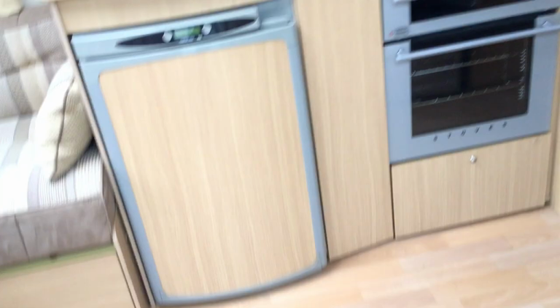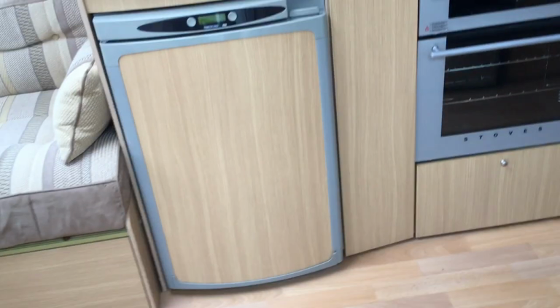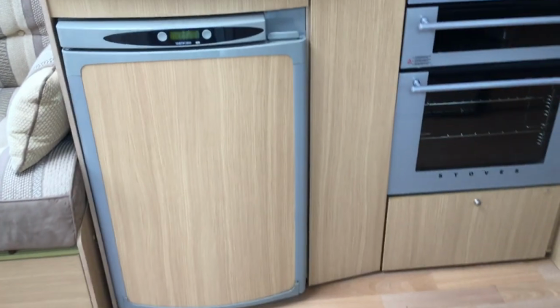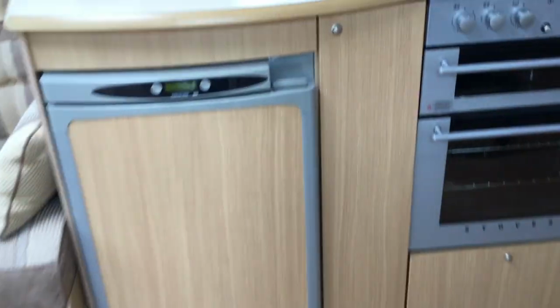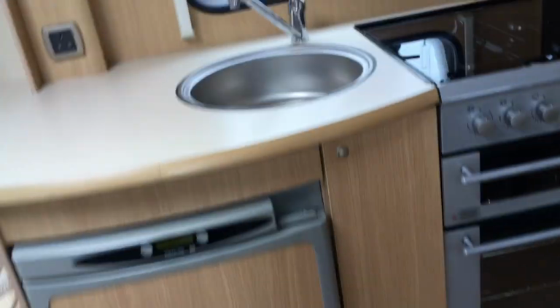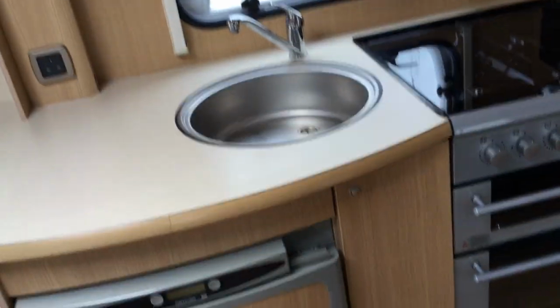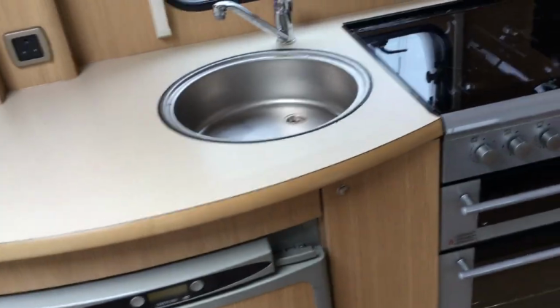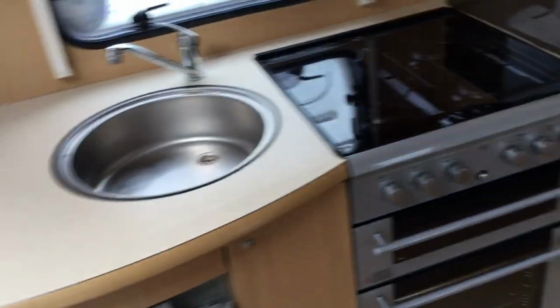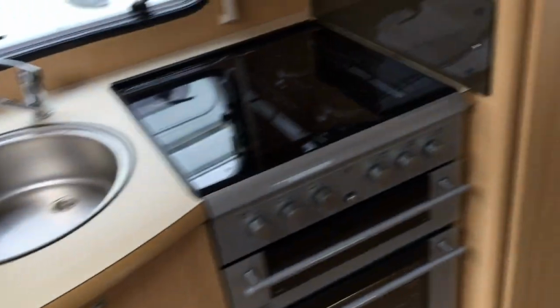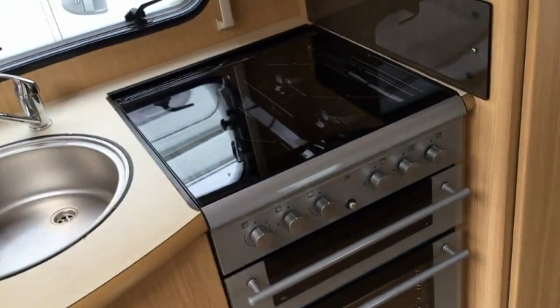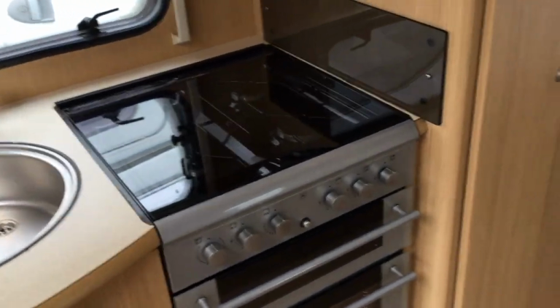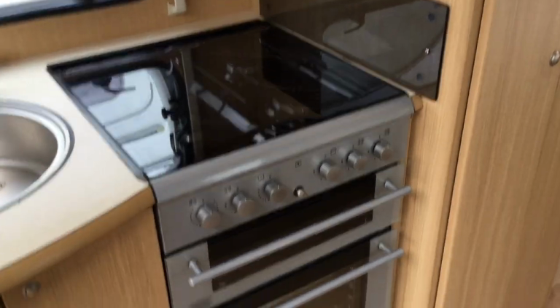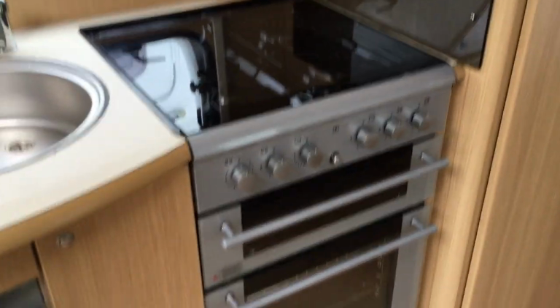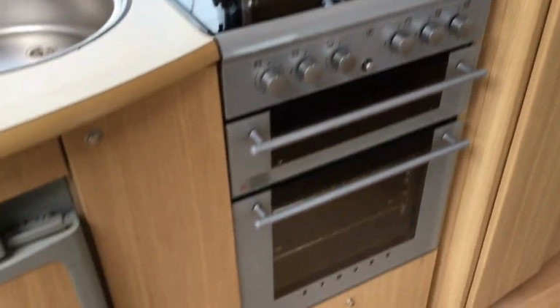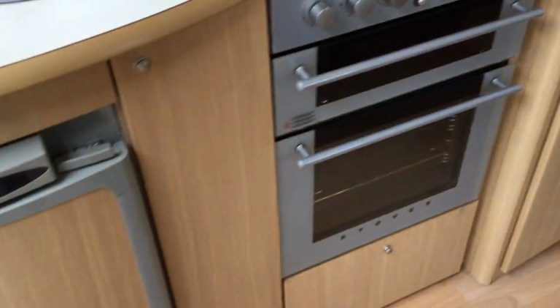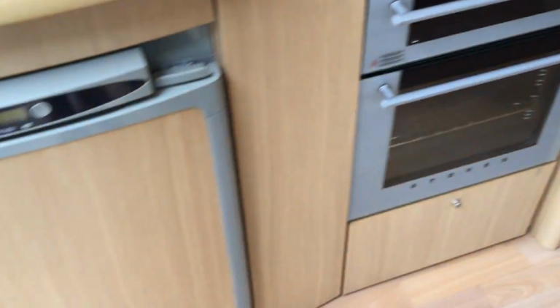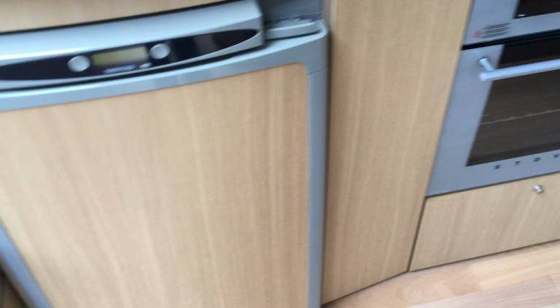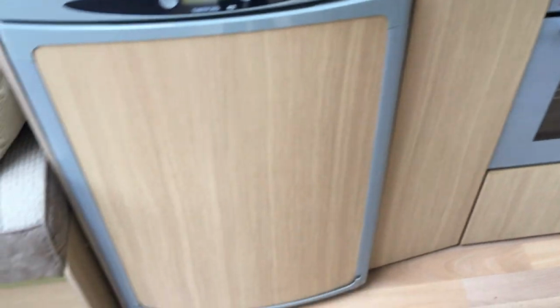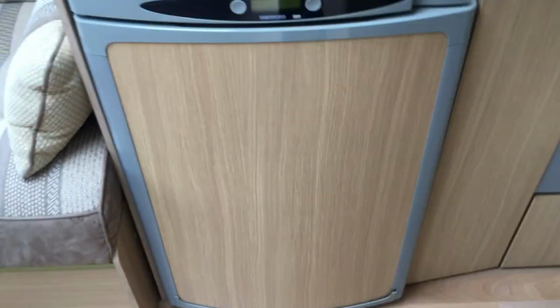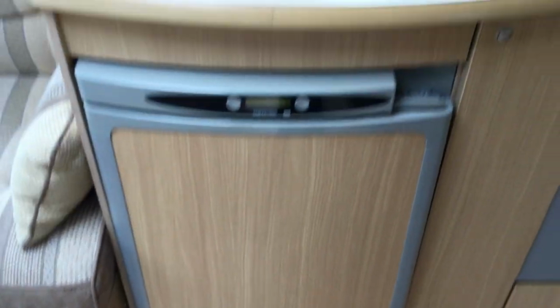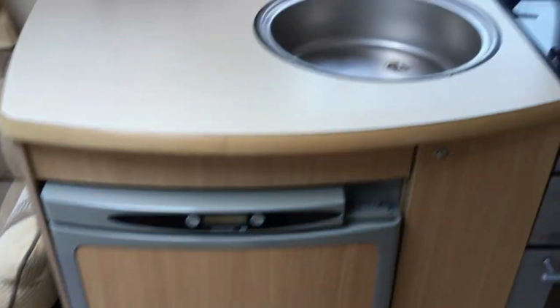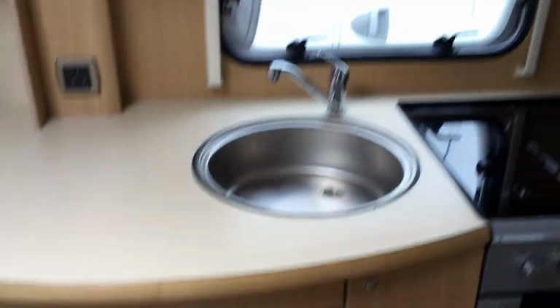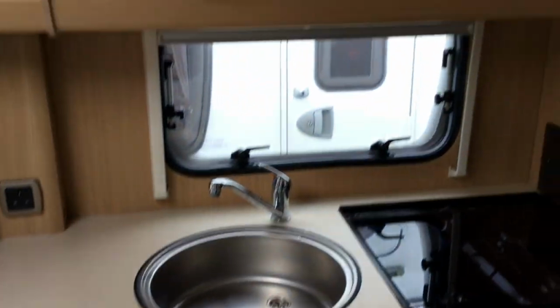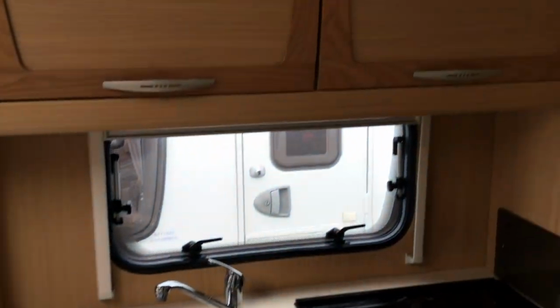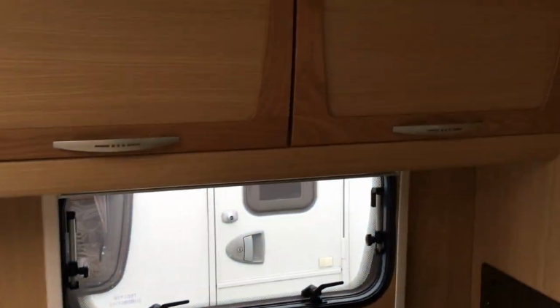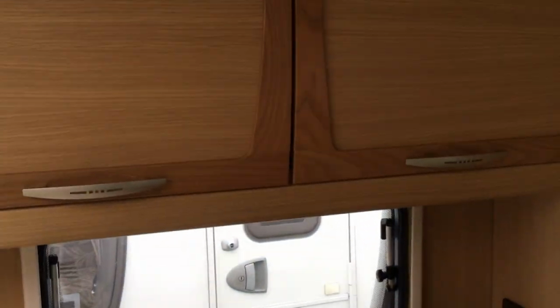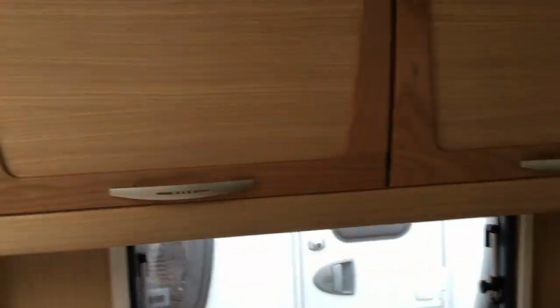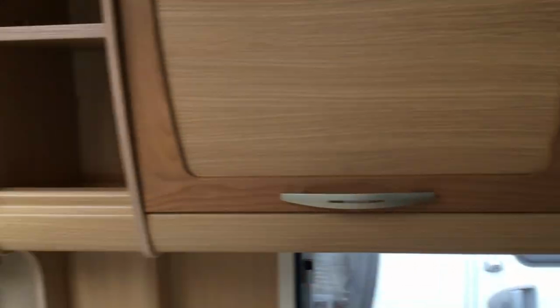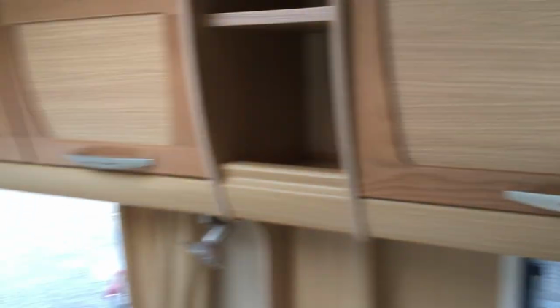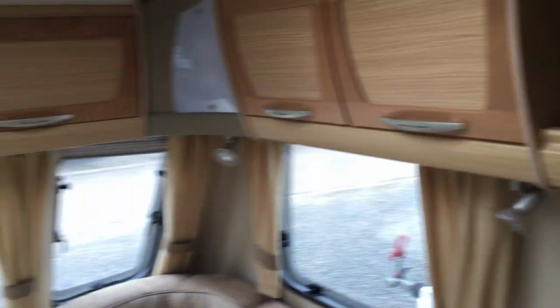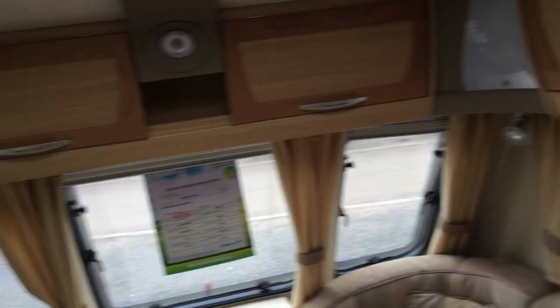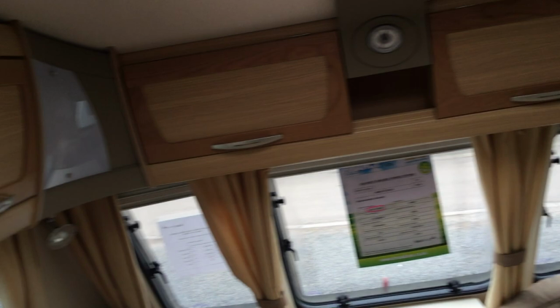As we go through the front here, we've got a full oven, hob and grill there, a refrigerator, and storage bins all the way around.